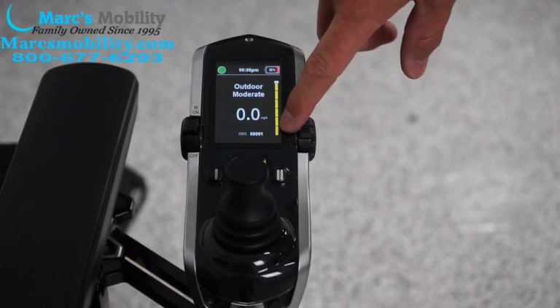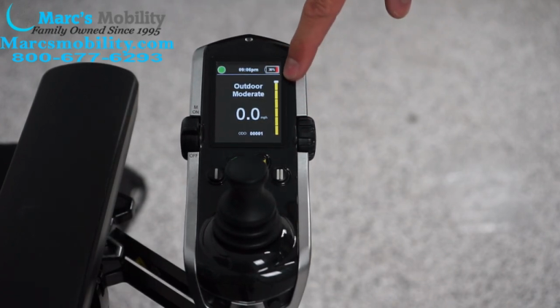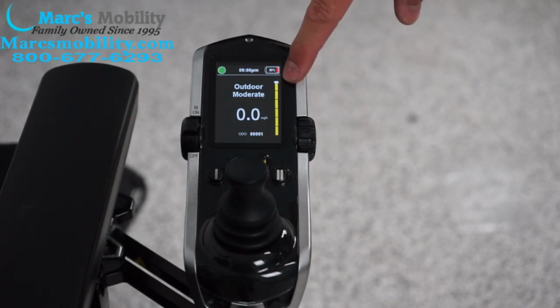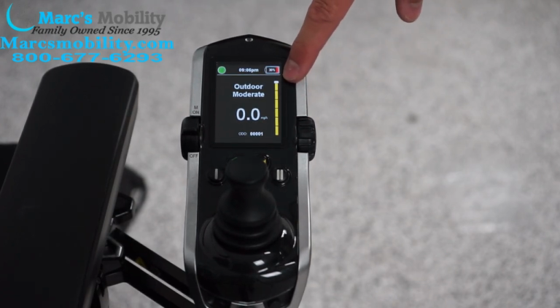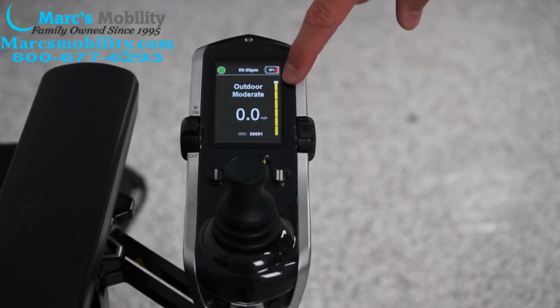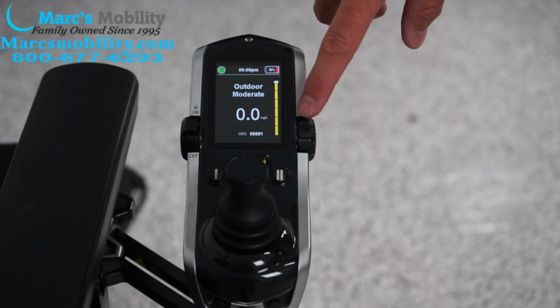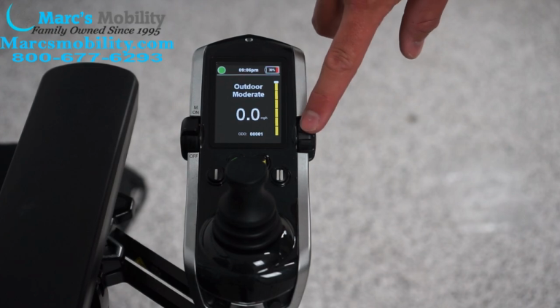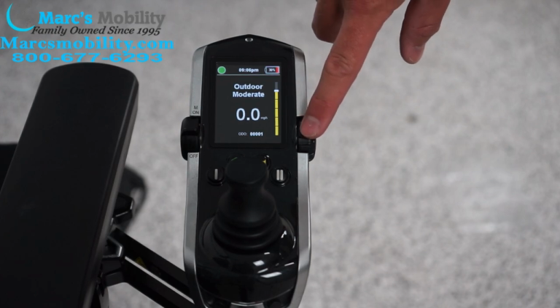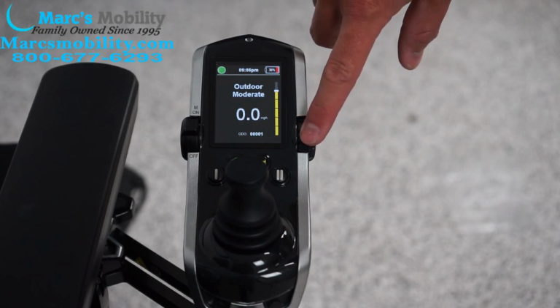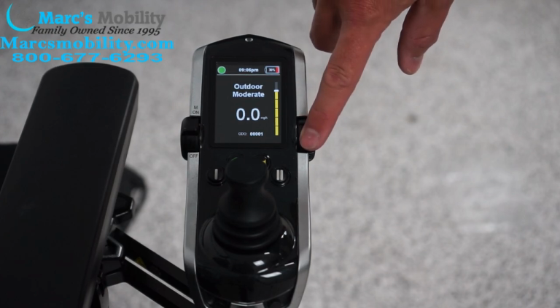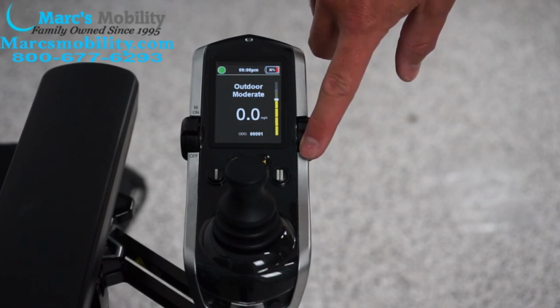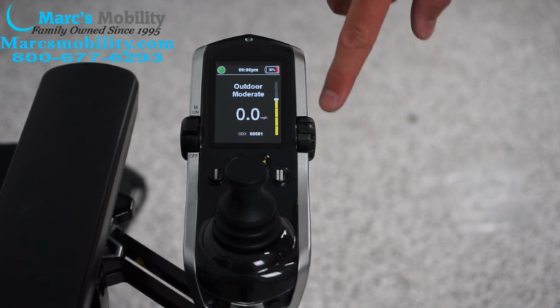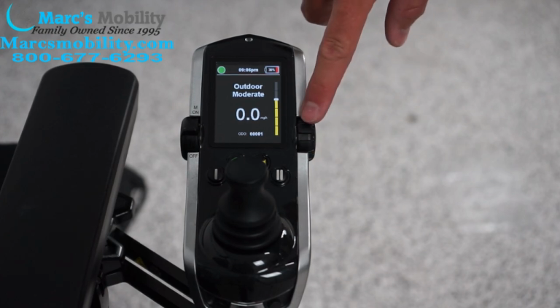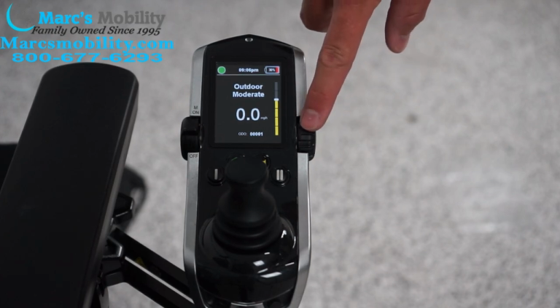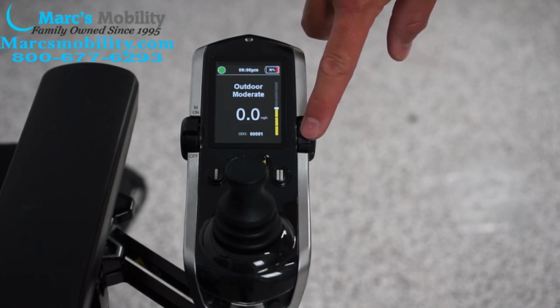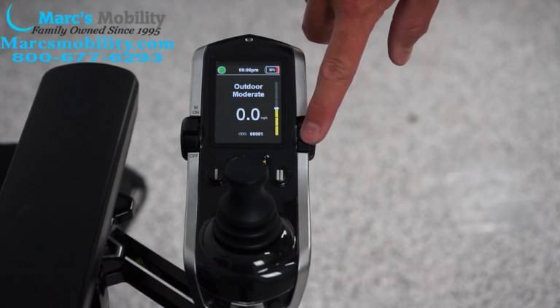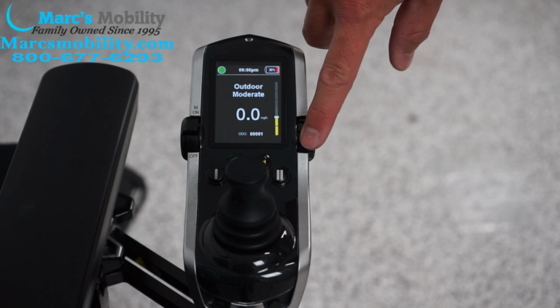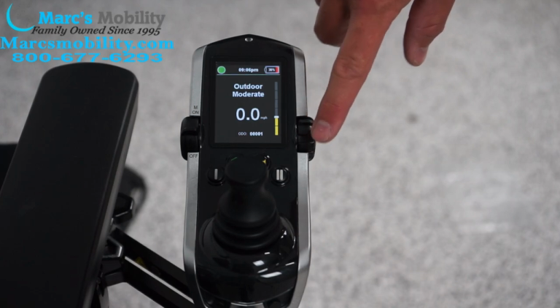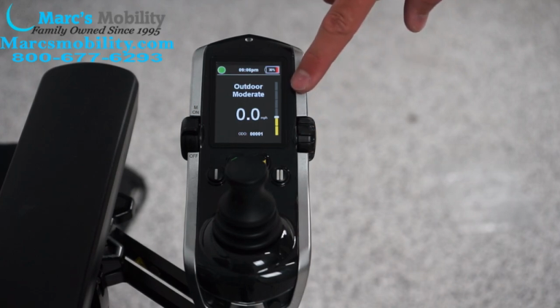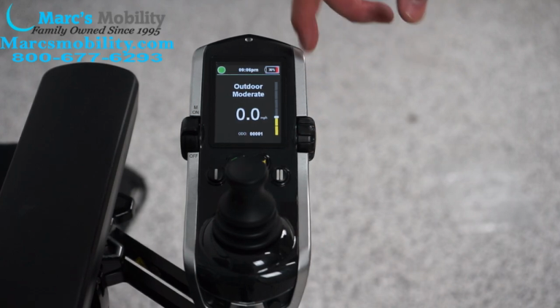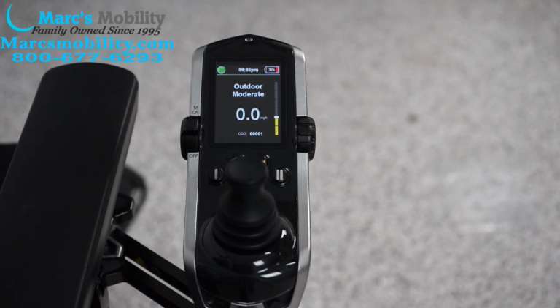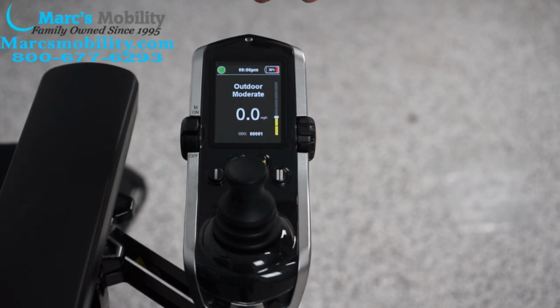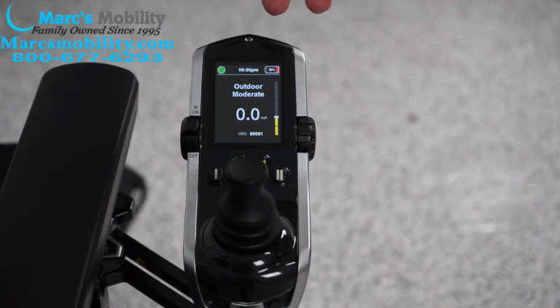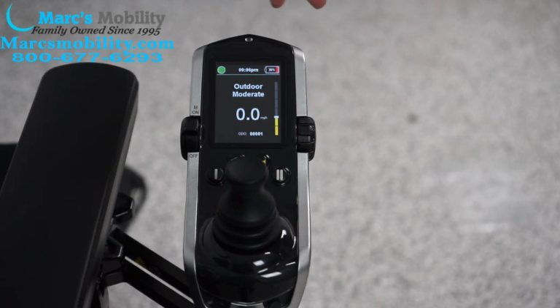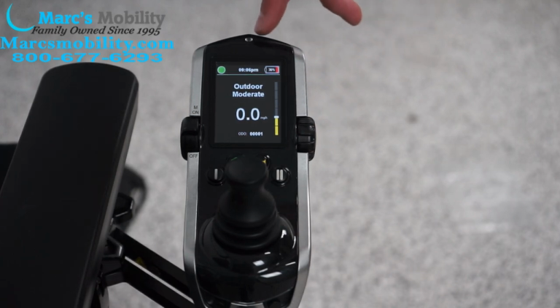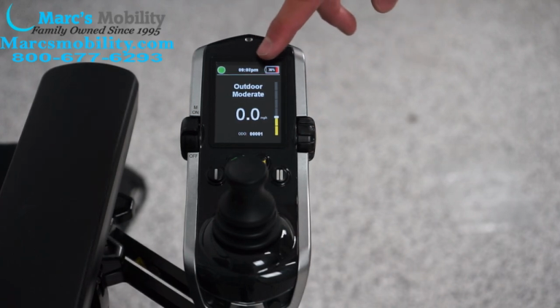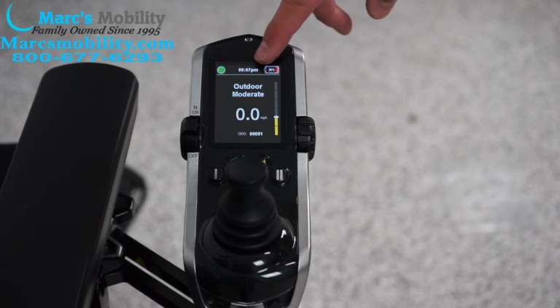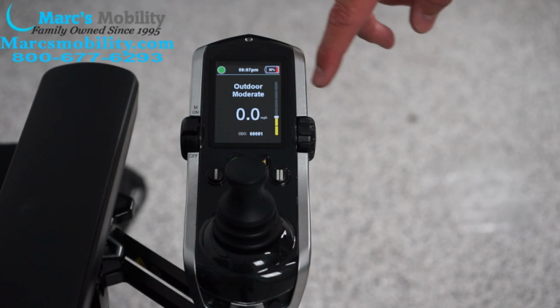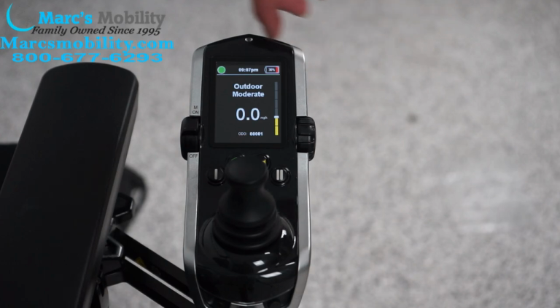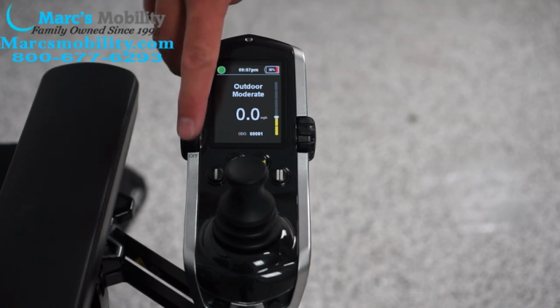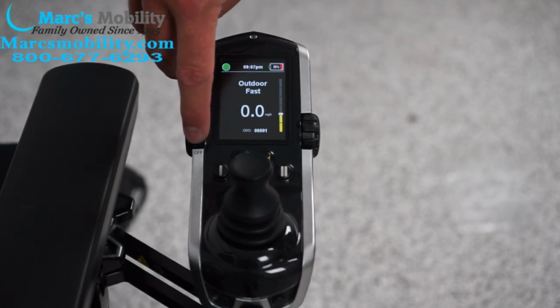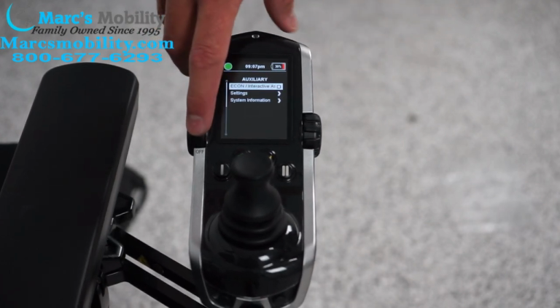On this side you have a way to scale down your speed. If you twist this knob down you can fine-tune it. There are four profile settings typically on these joysticks, which I will show you here.